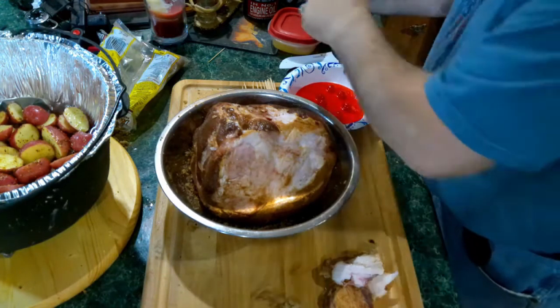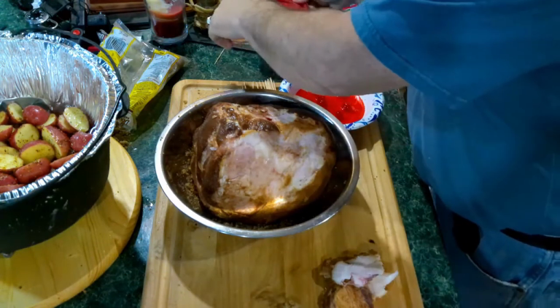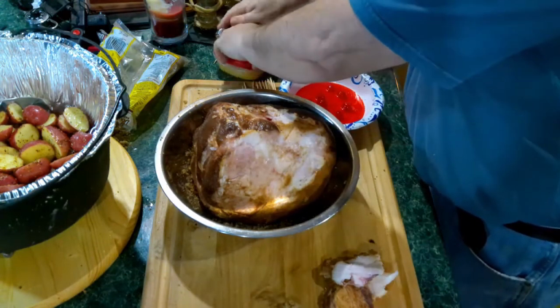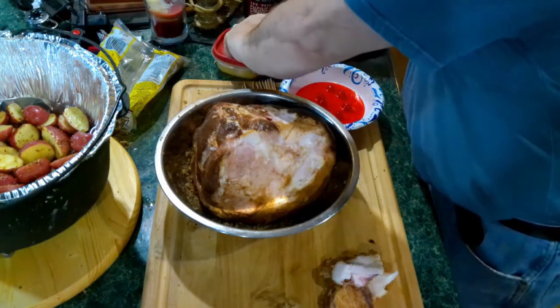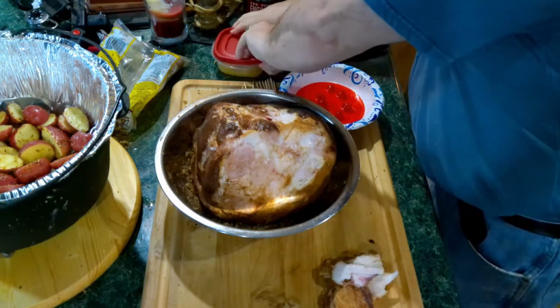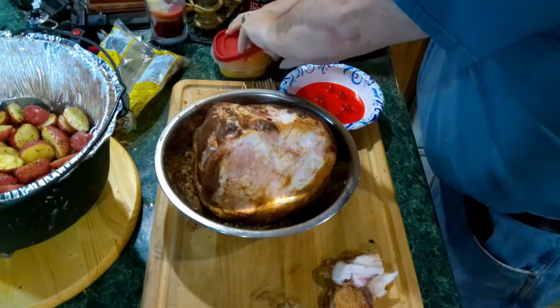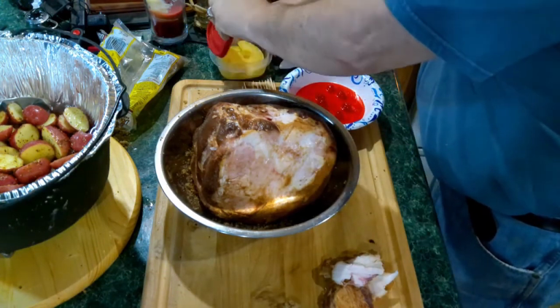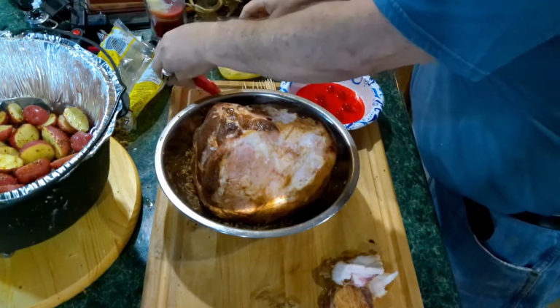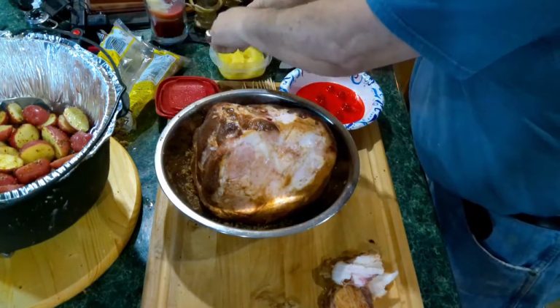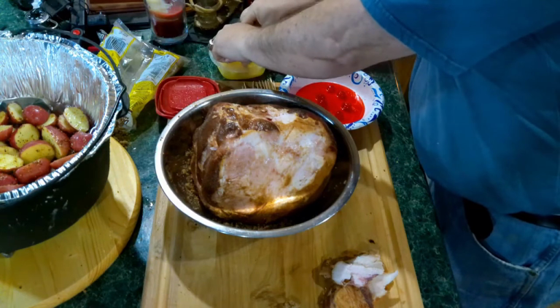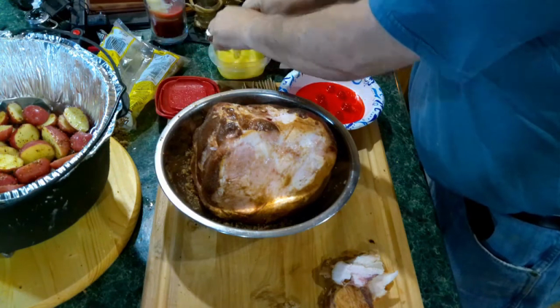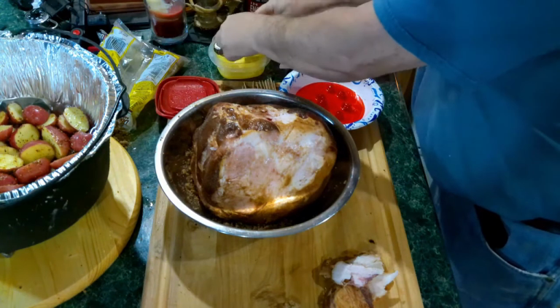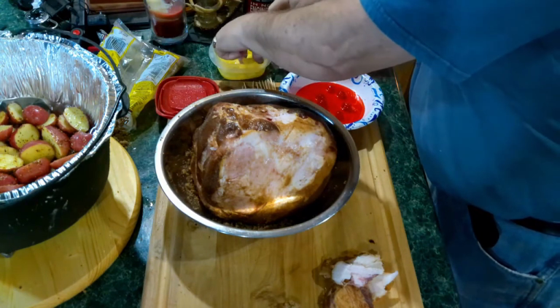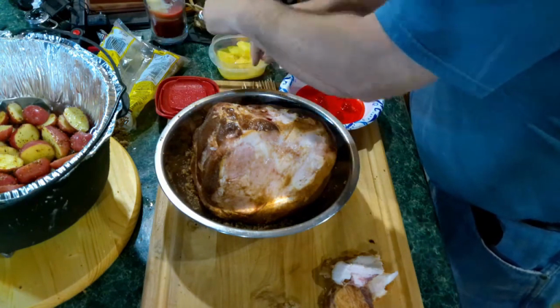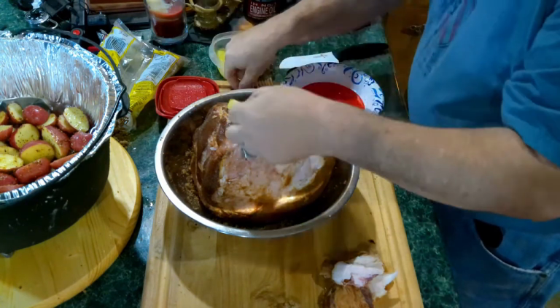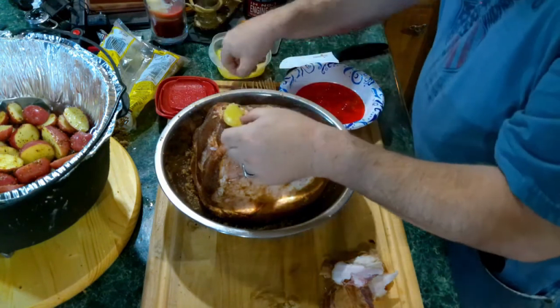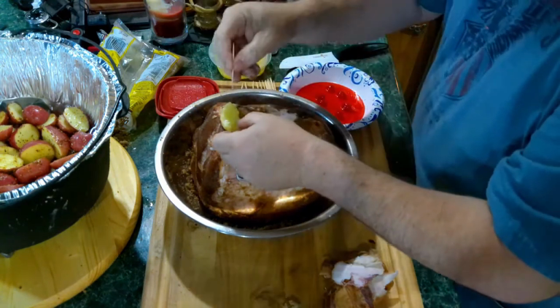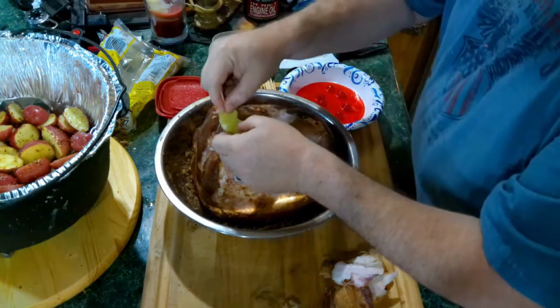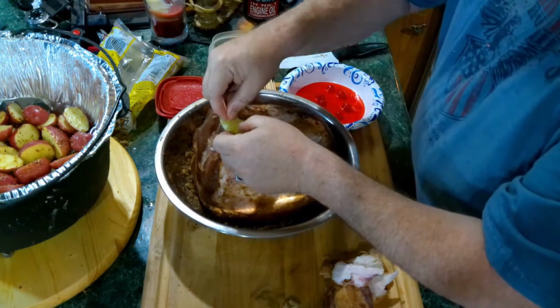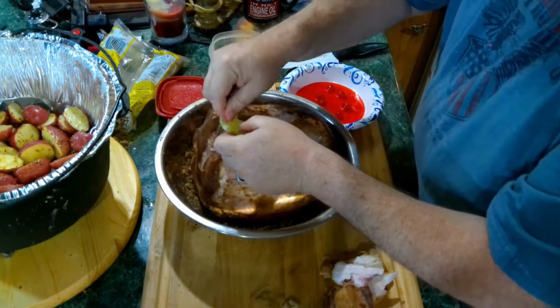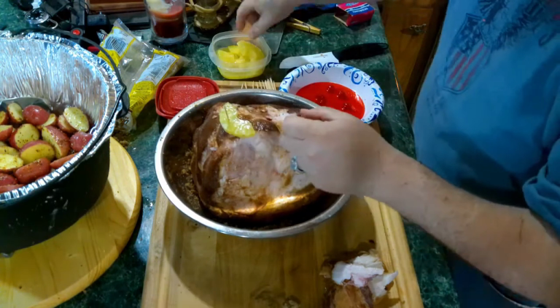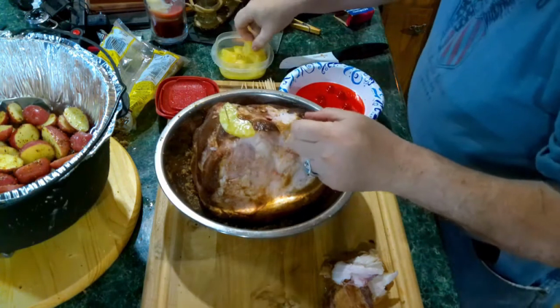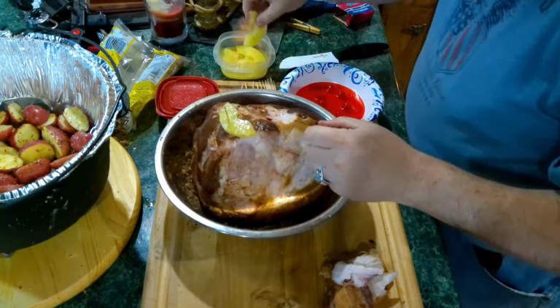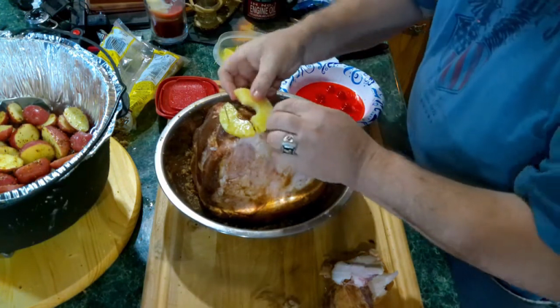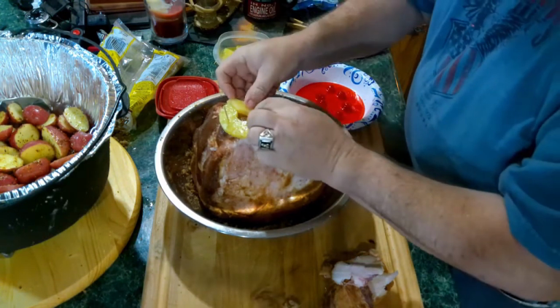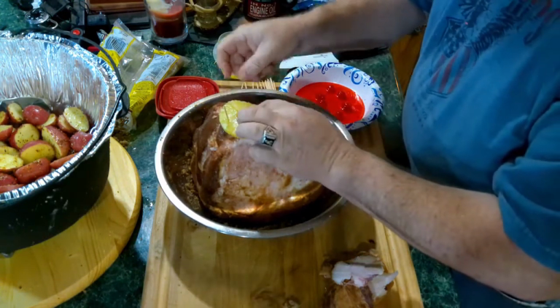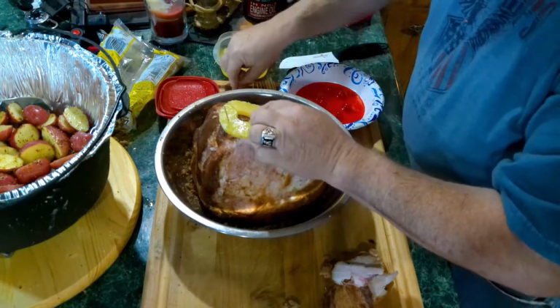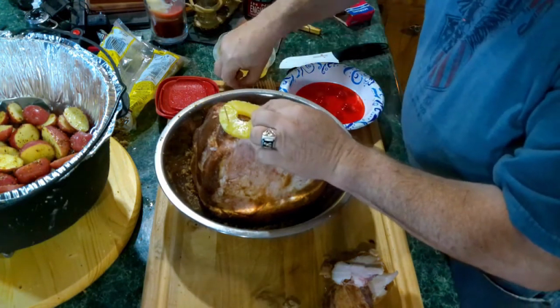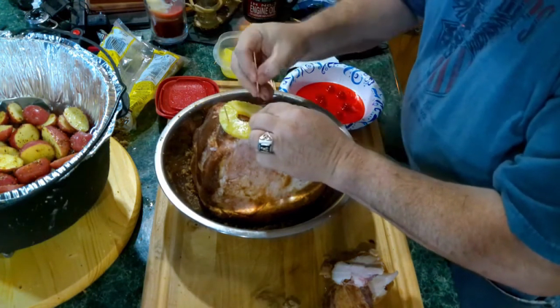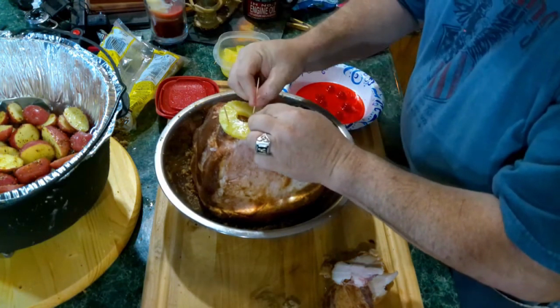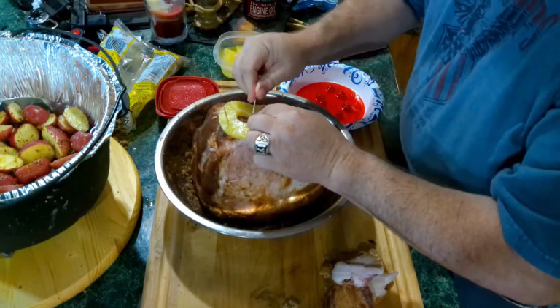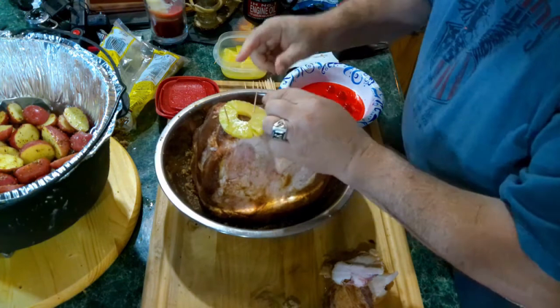I've got a little bit of pineapple left. What we're going to do is fix it up so it'll look pretty.